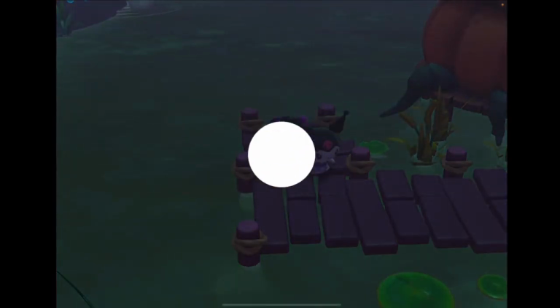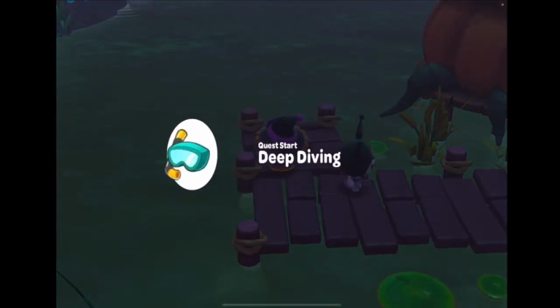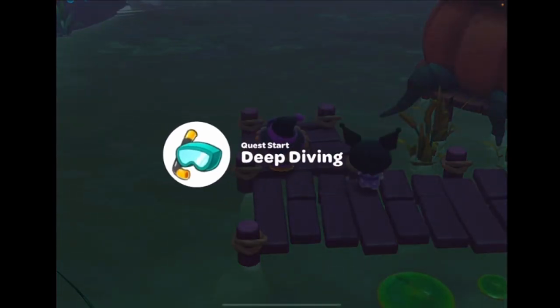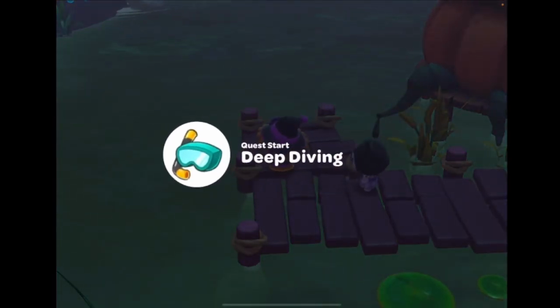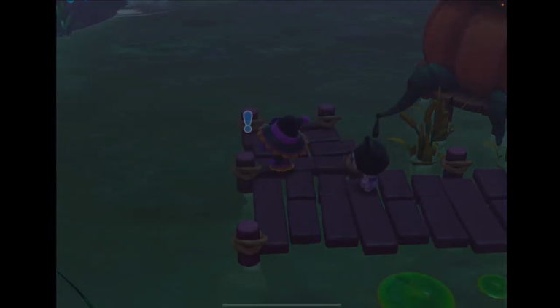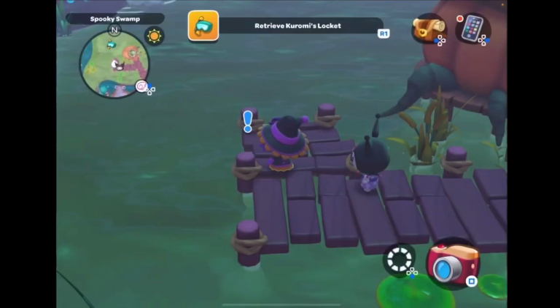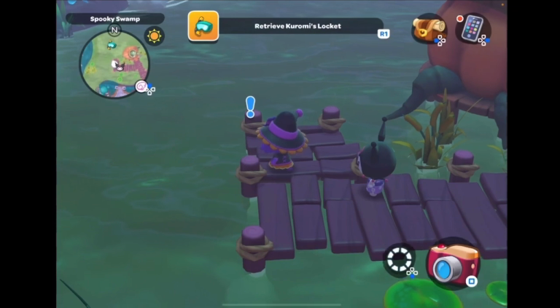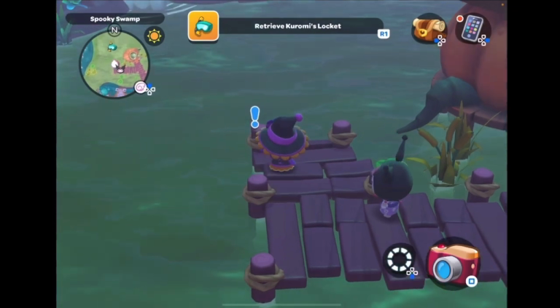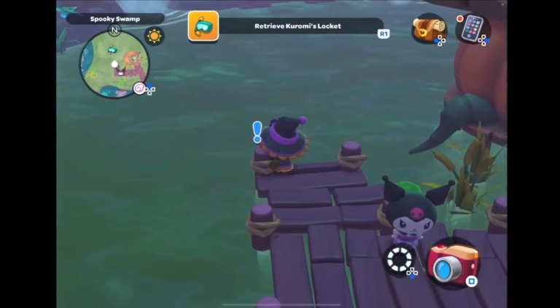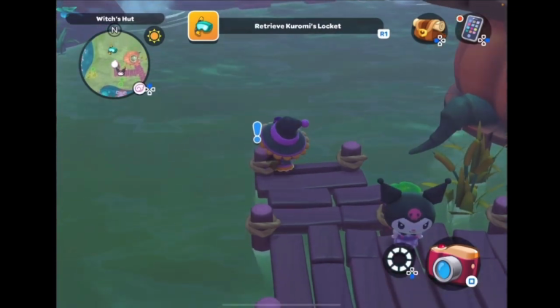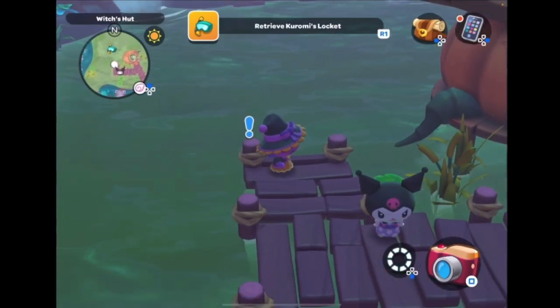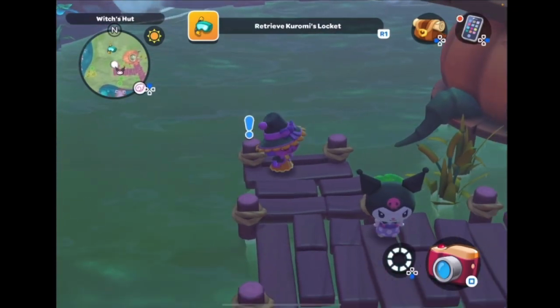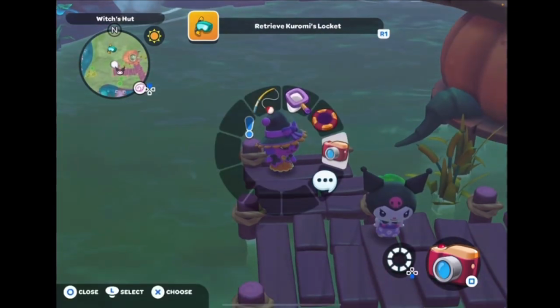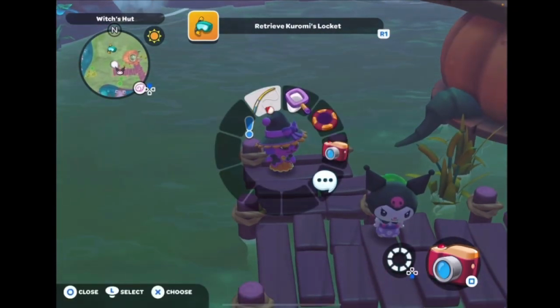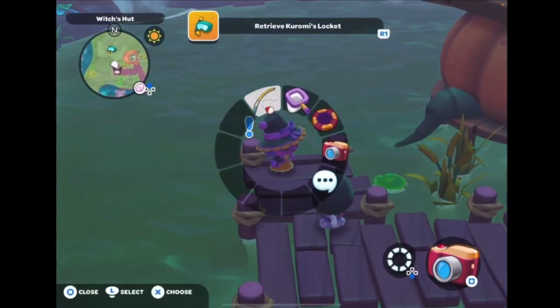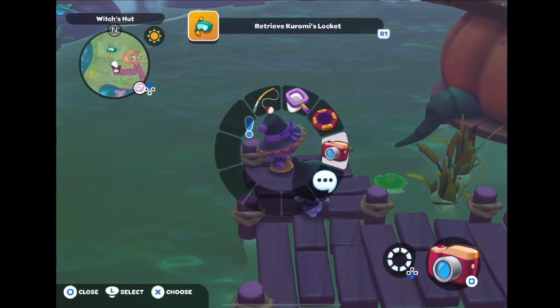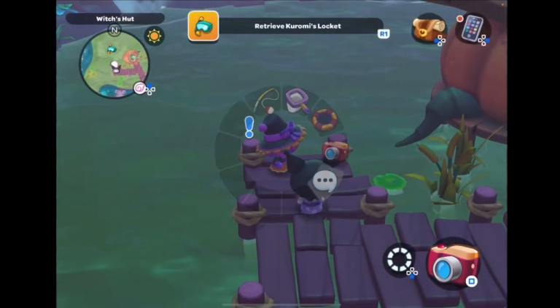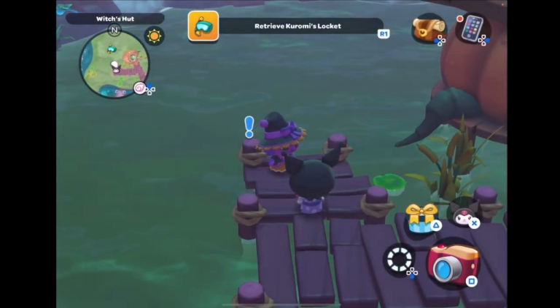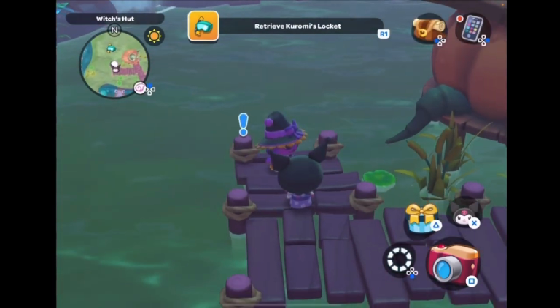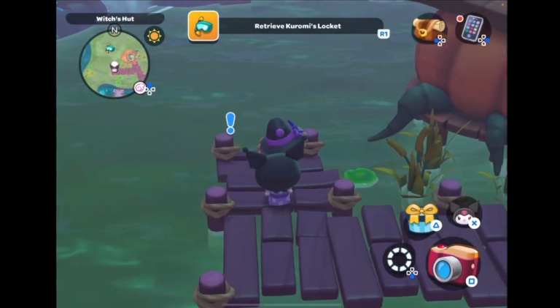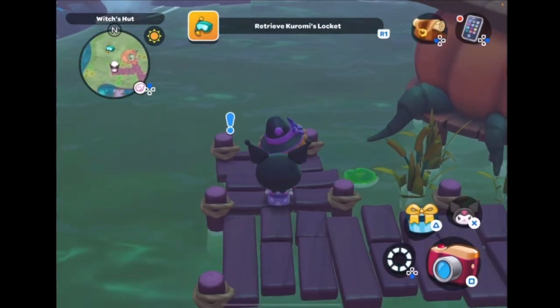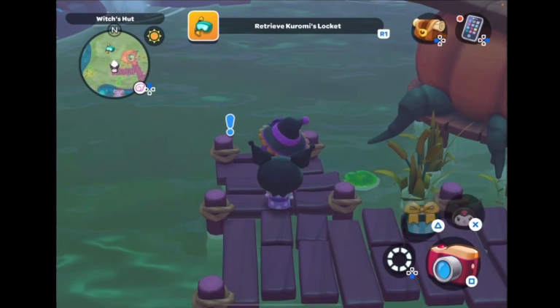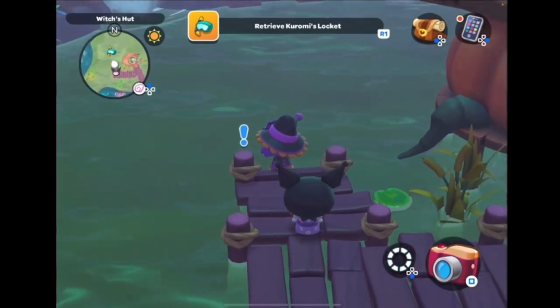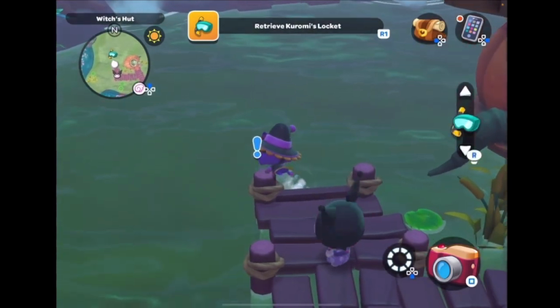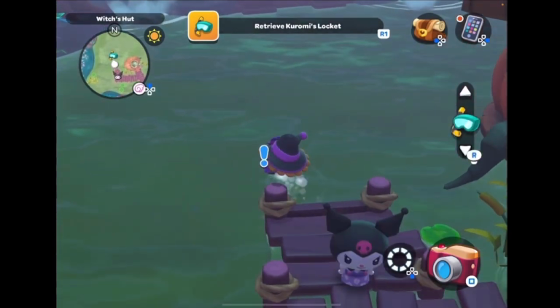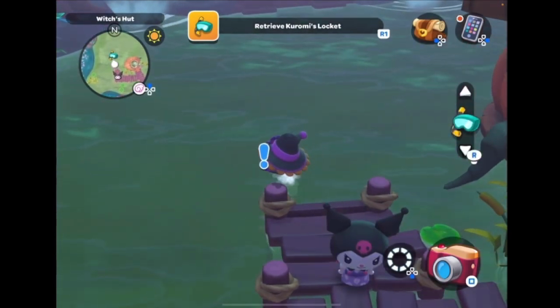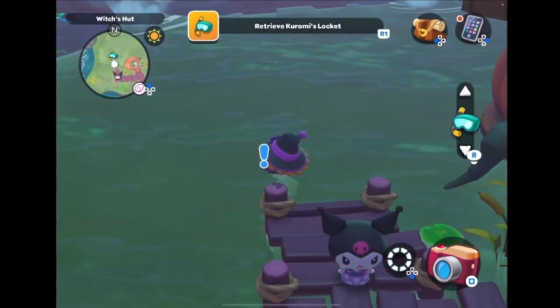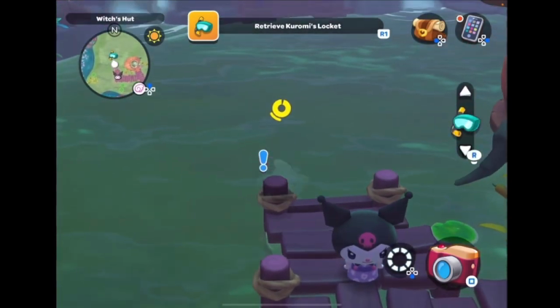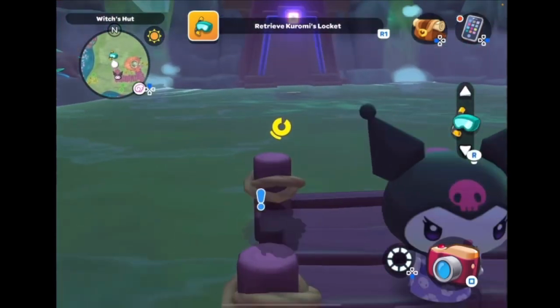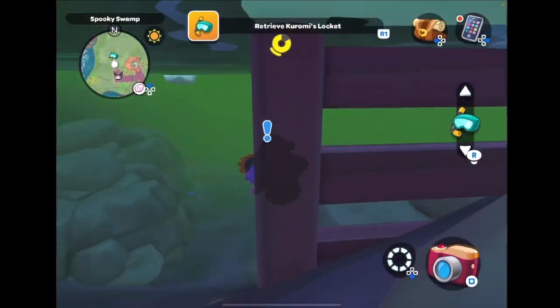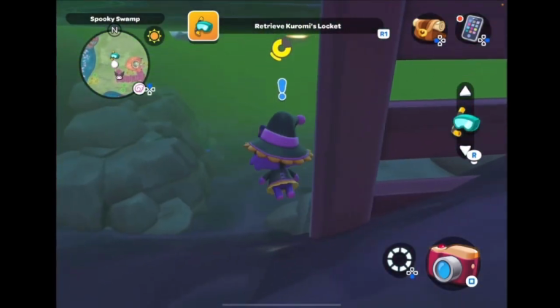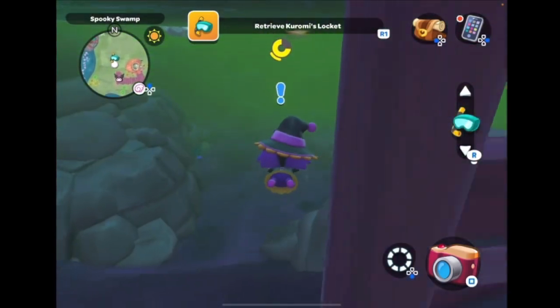That's when you know you're on the right path to getting the snorkeler, because then you have a lot of water to explore. You don't need to manually put the snorkeler on — it's just already on, so you just jump in the water.